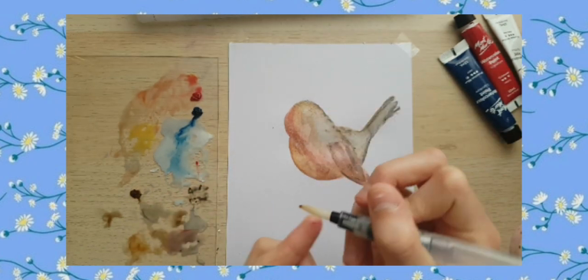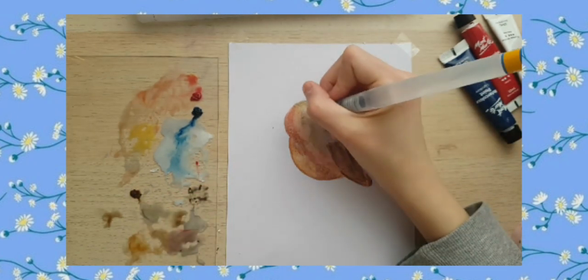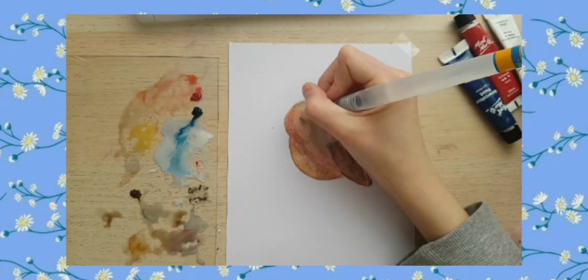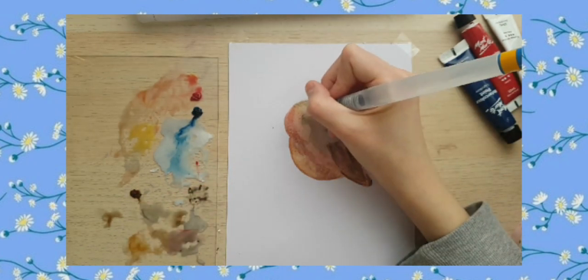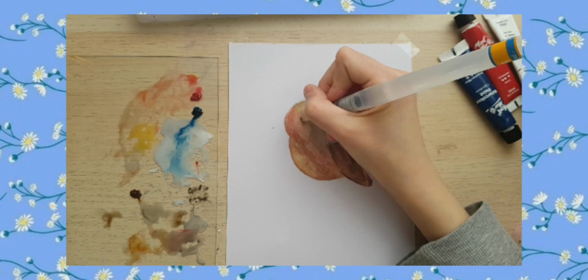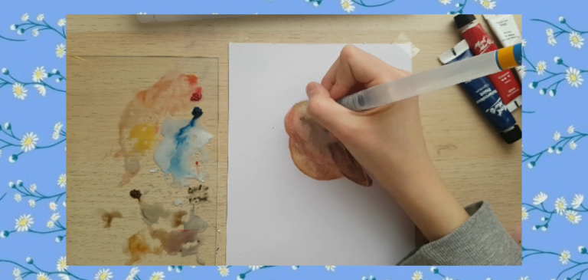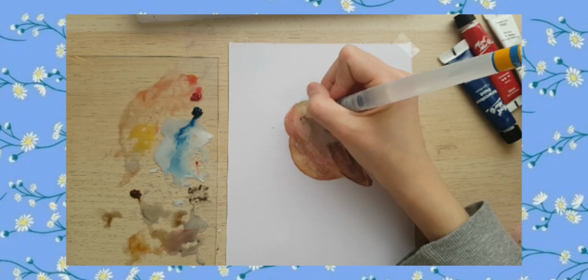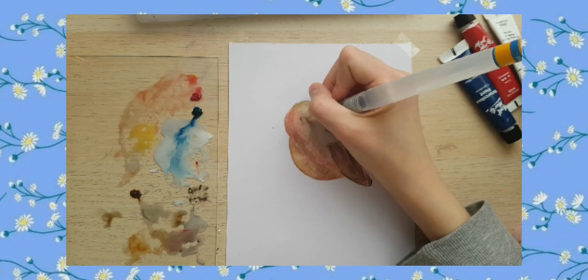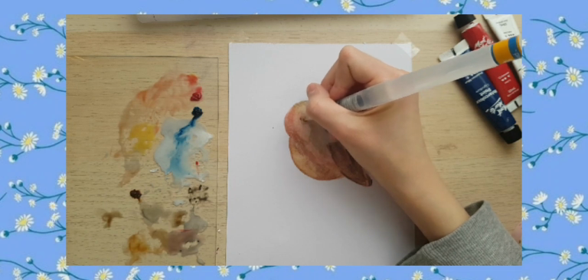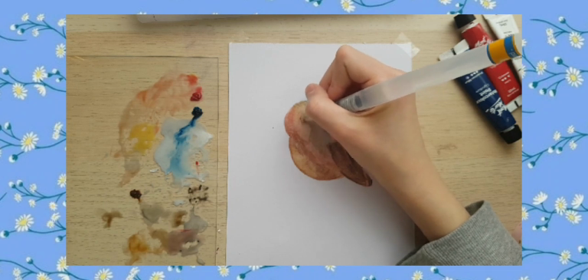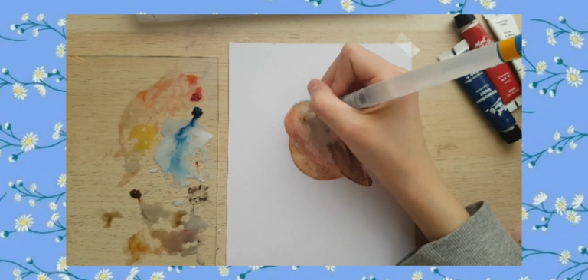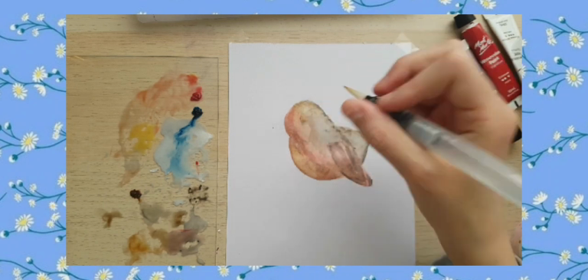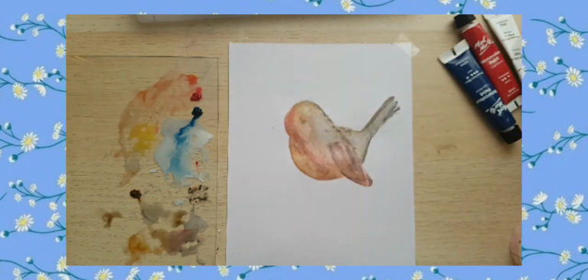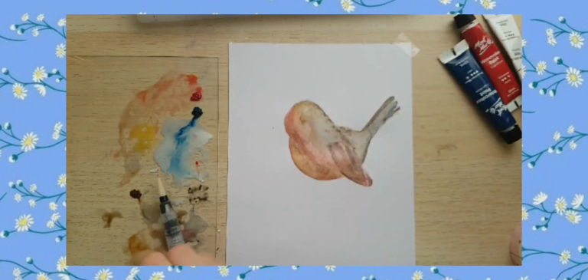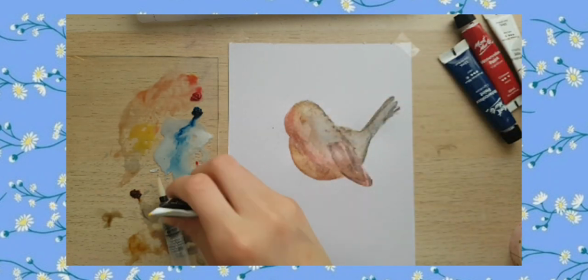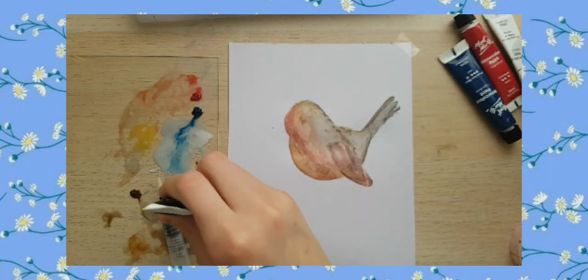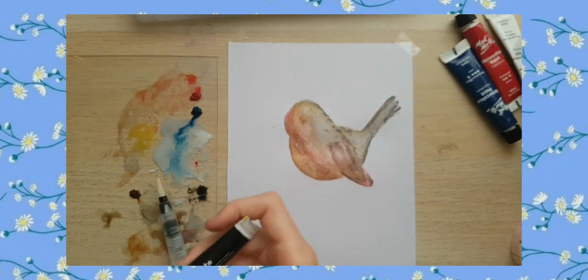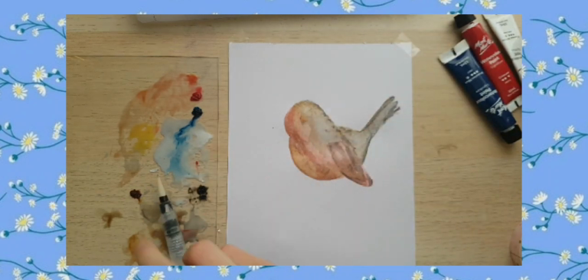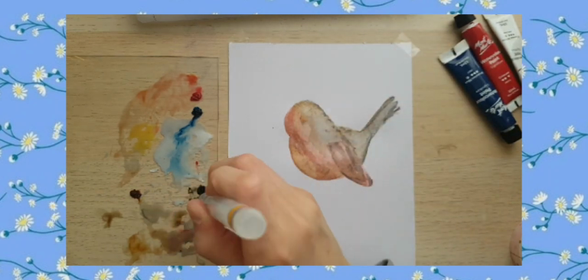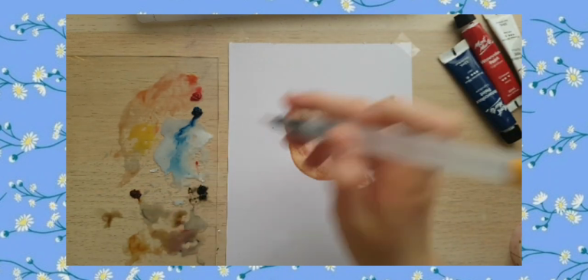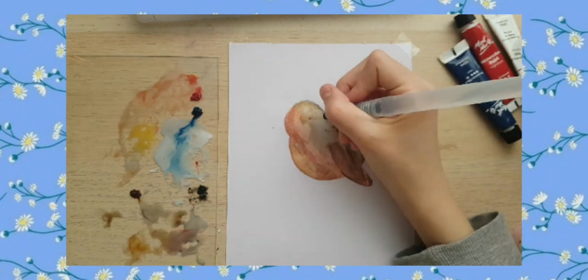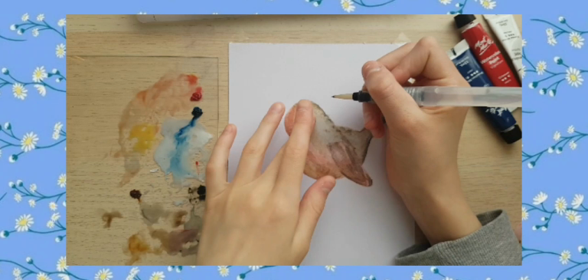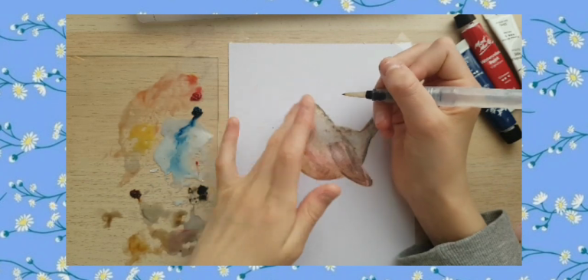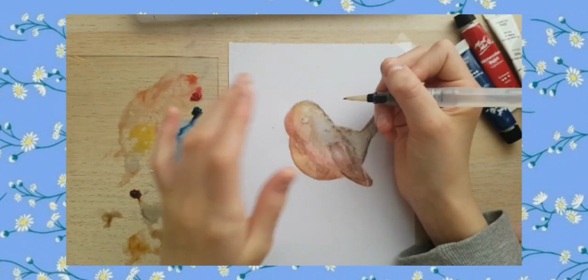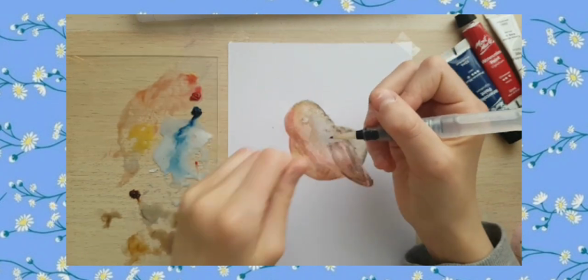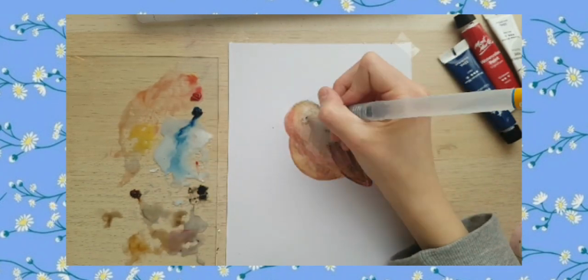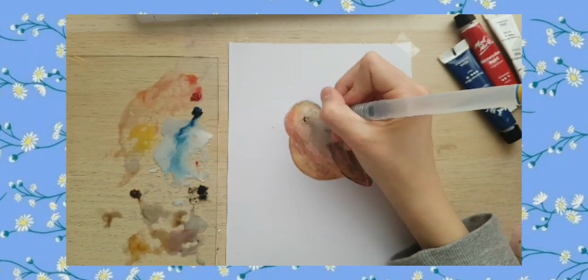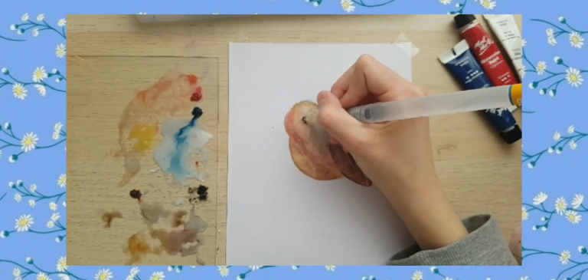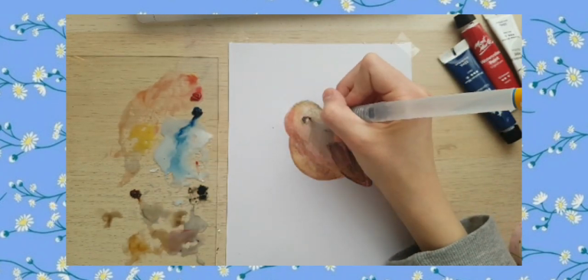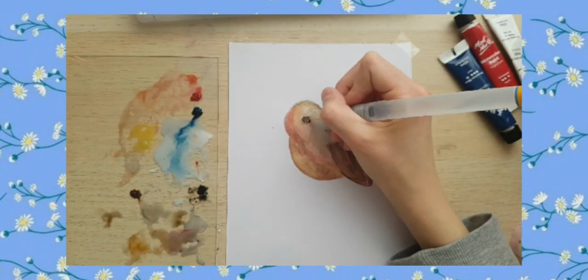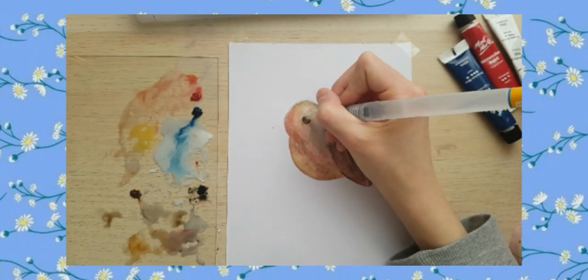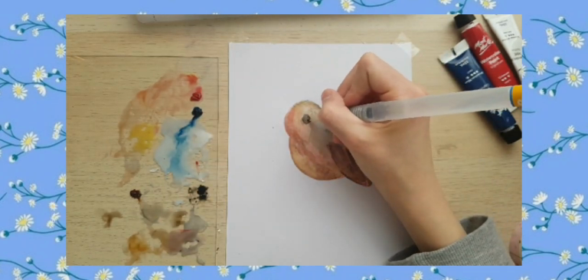I'm finishing editing this video on April 9th and it's actually my best friend's birthday, so happy birthday Mika. Anyway, back to the brushes.